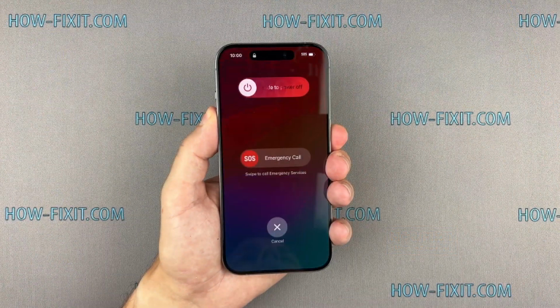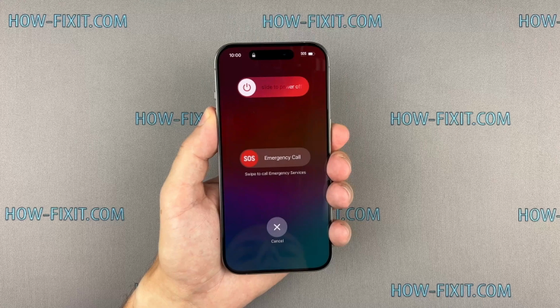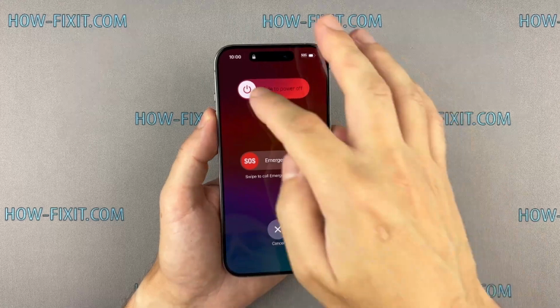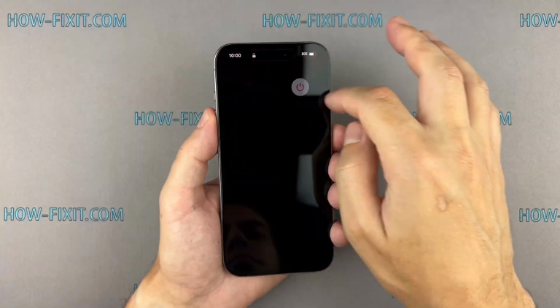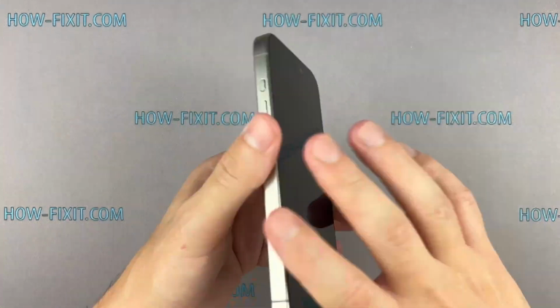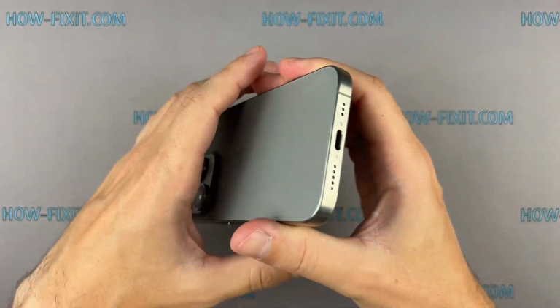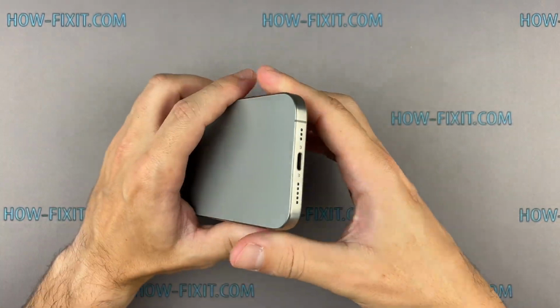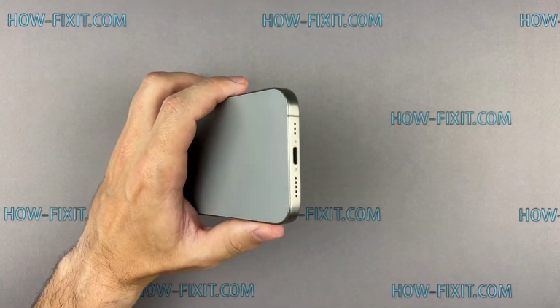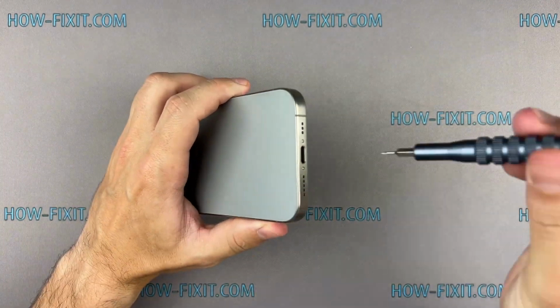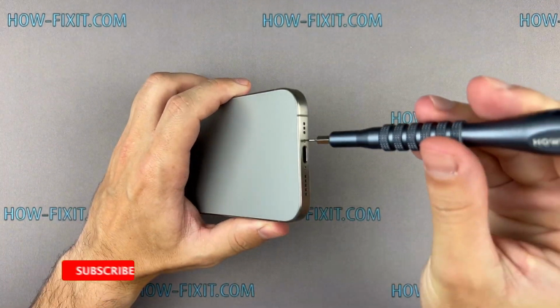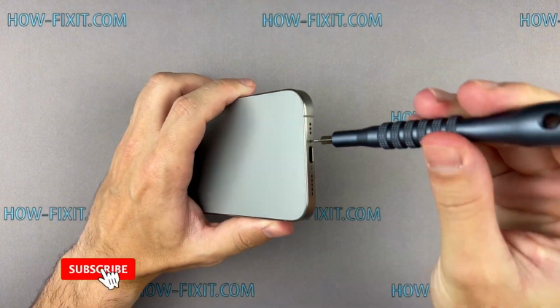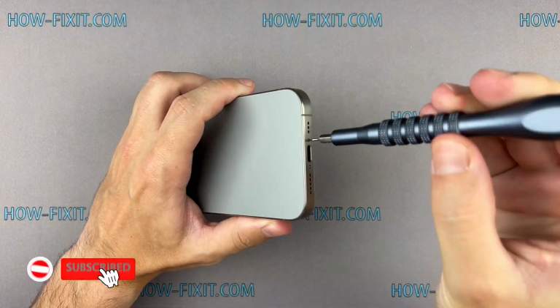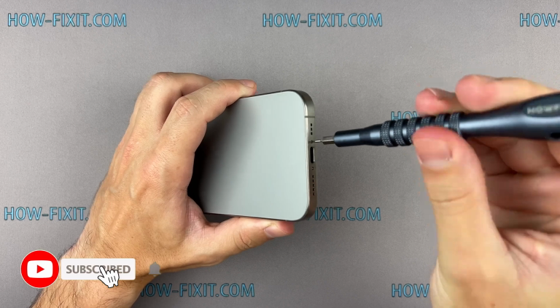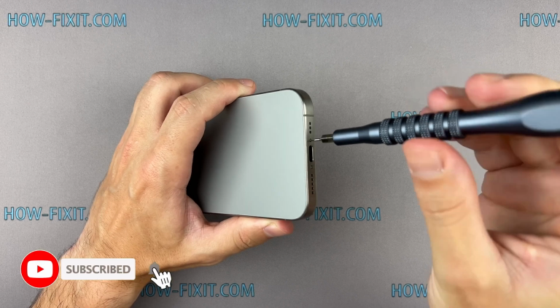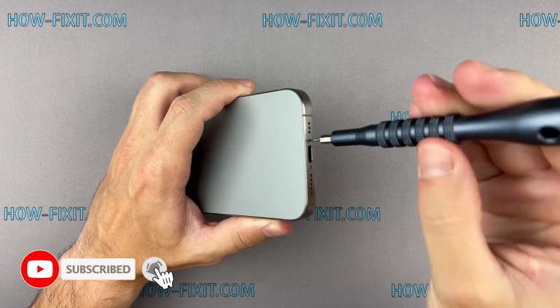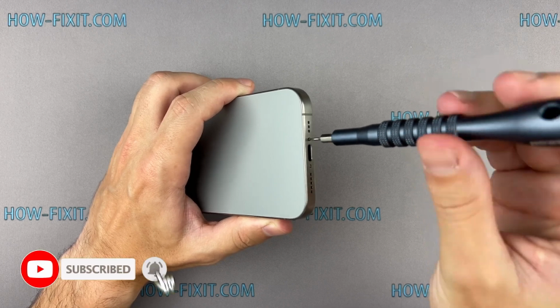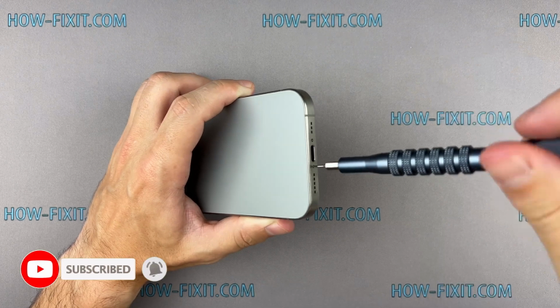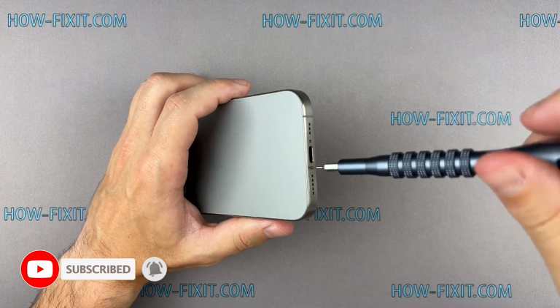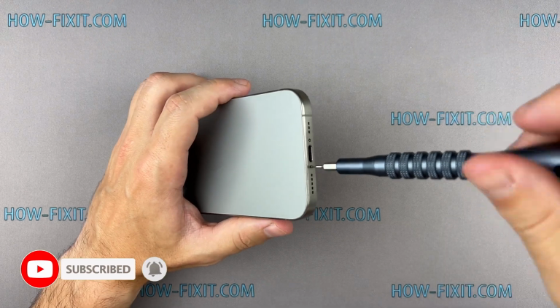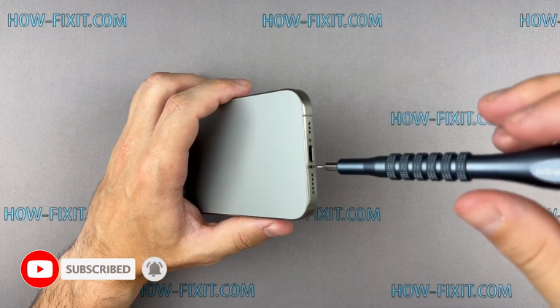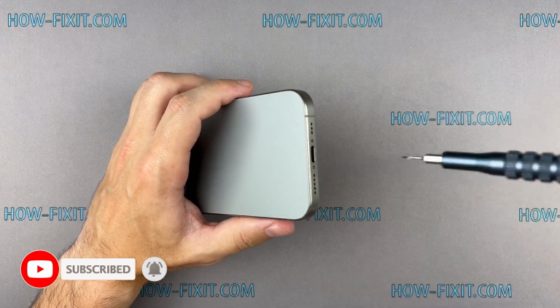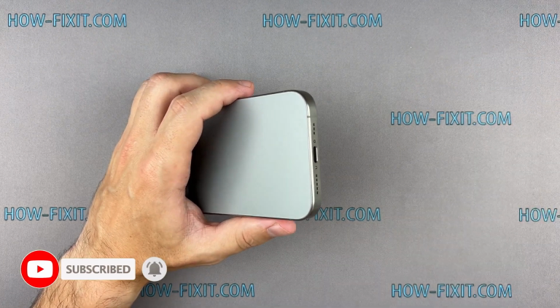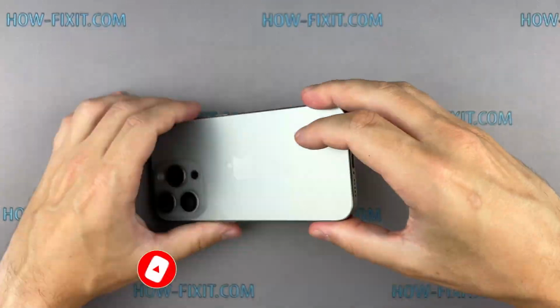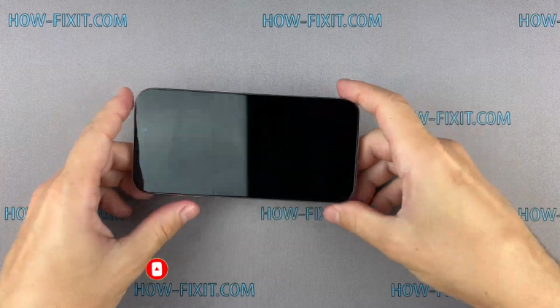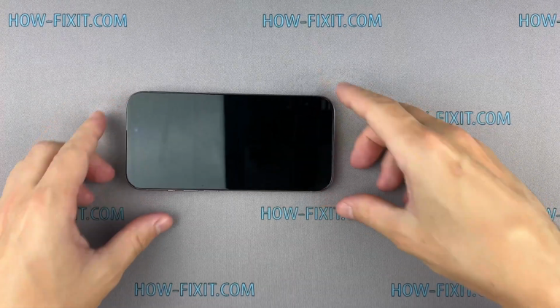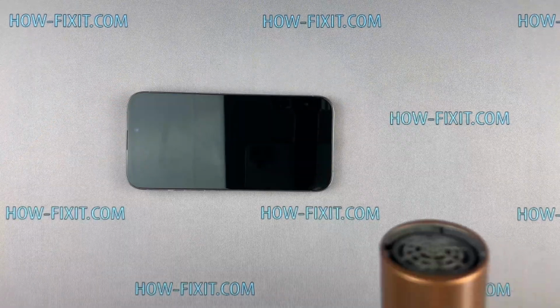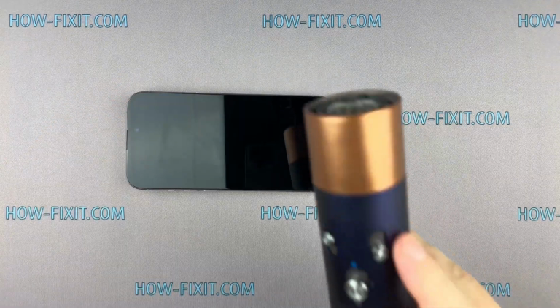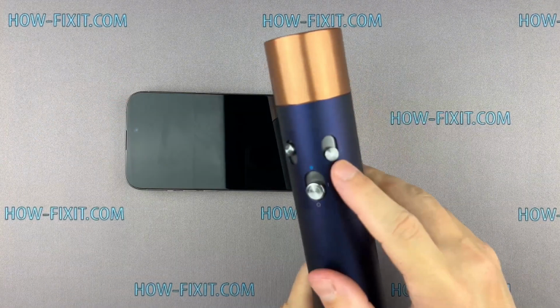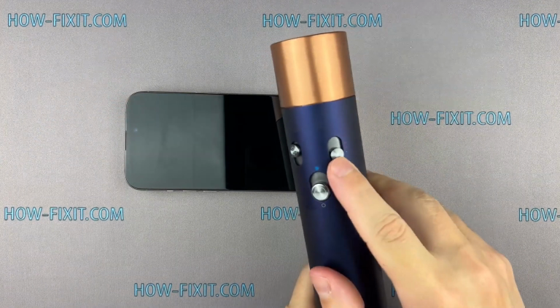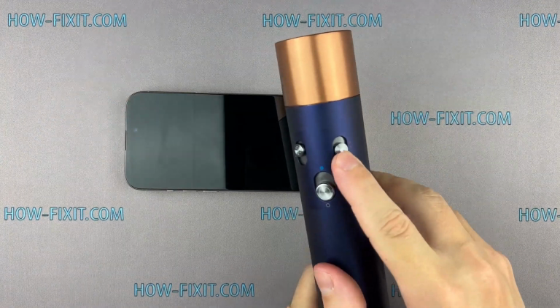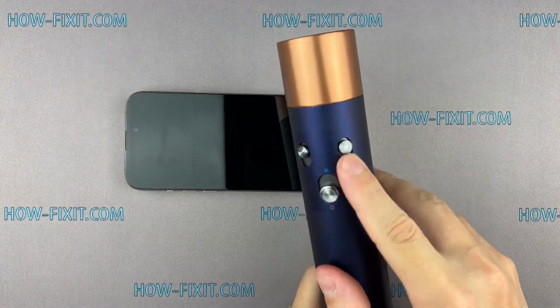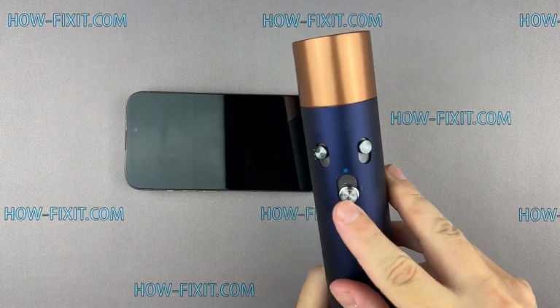Turn off your iPhone and proceed to remove the two screws located near the charging port. Use a hairdryer to heat the bottom edge of the iPhone for approximately one minute, ensuring that the screen becomes slightly hot to the touch.